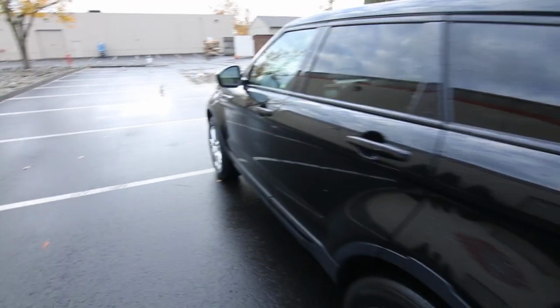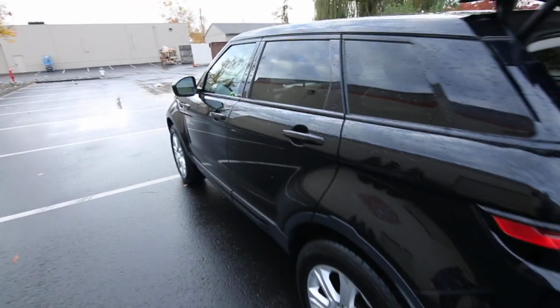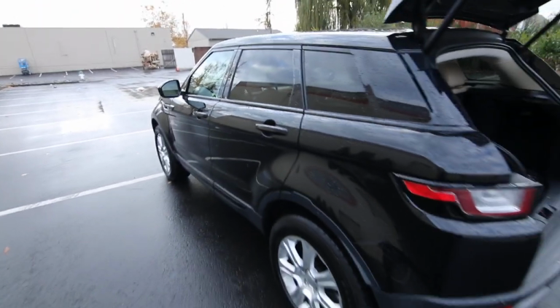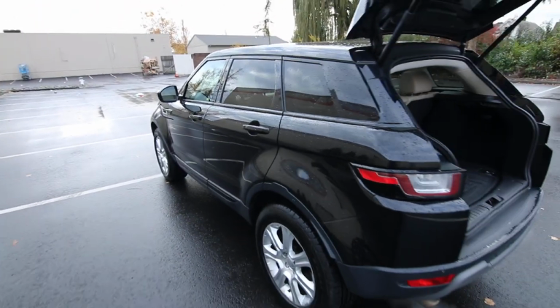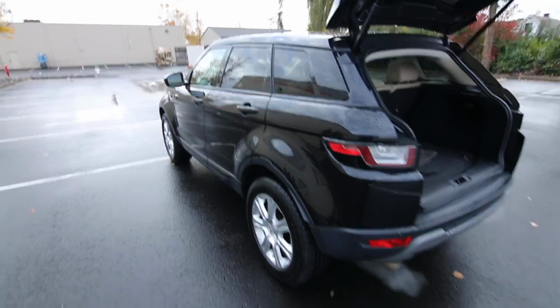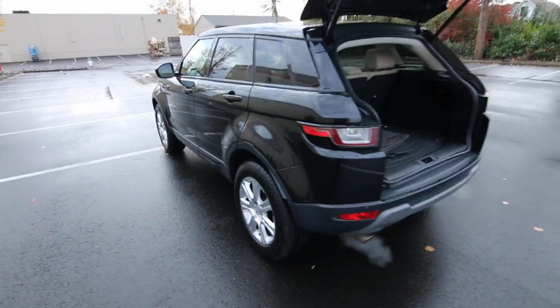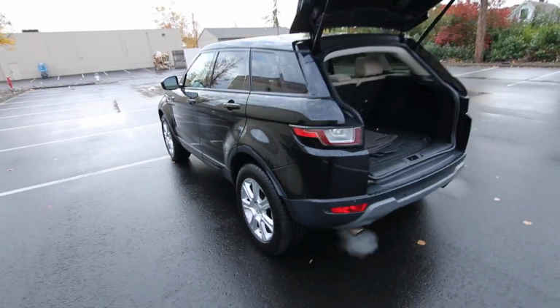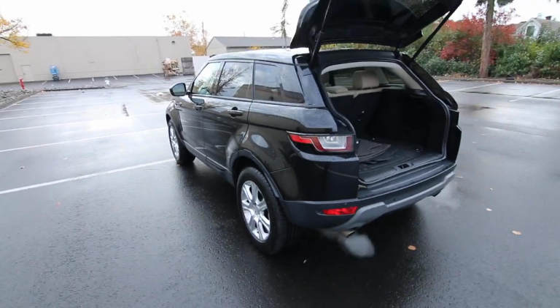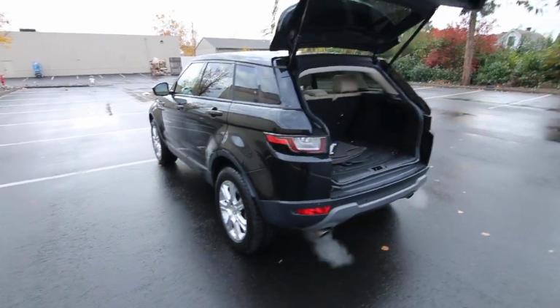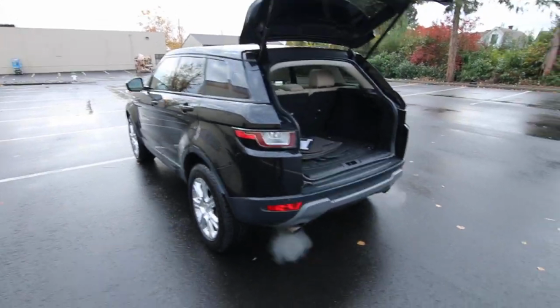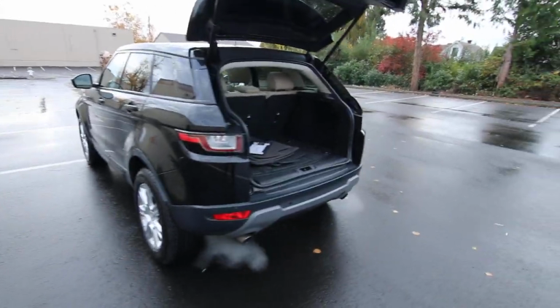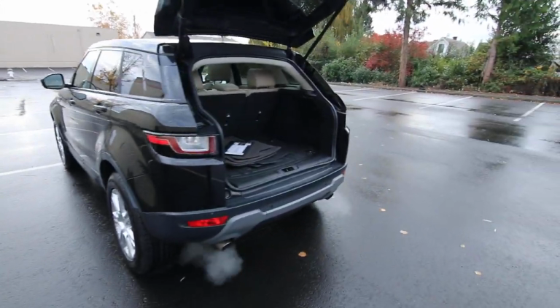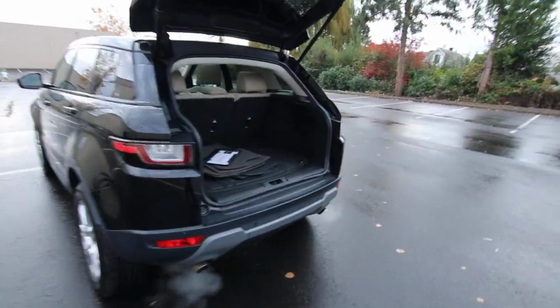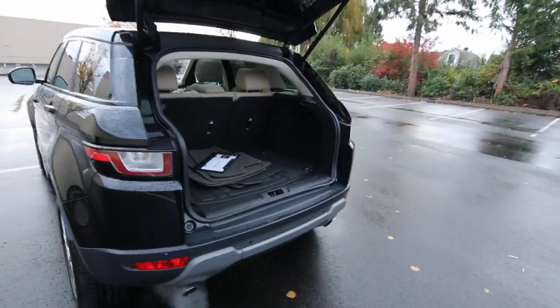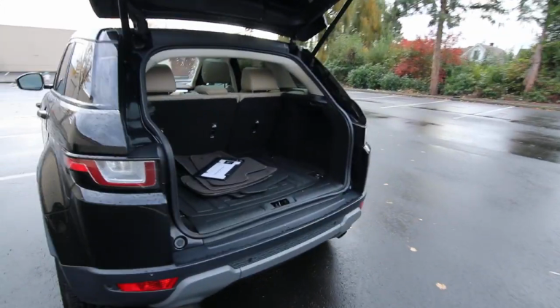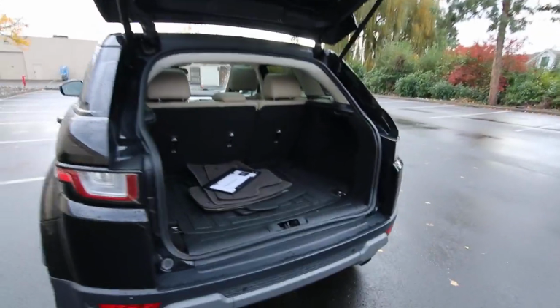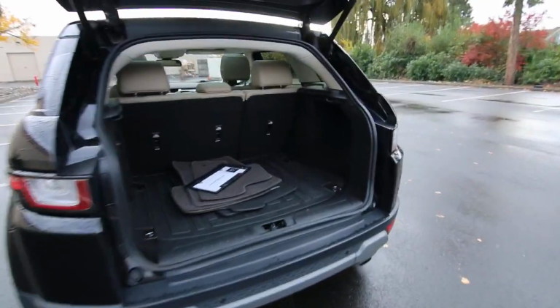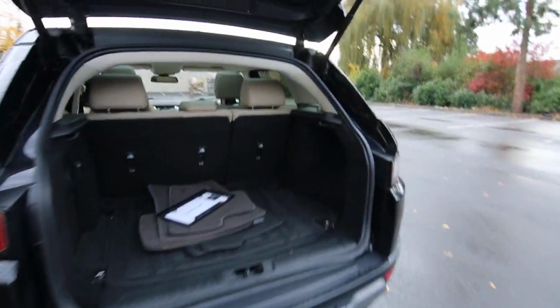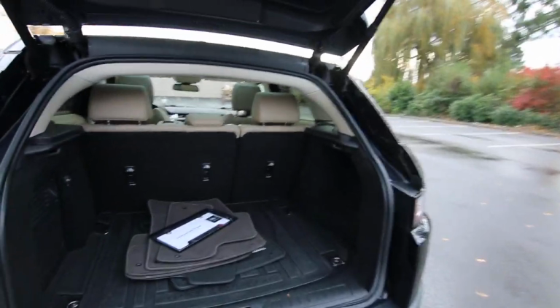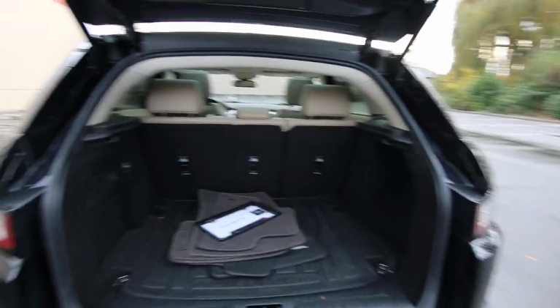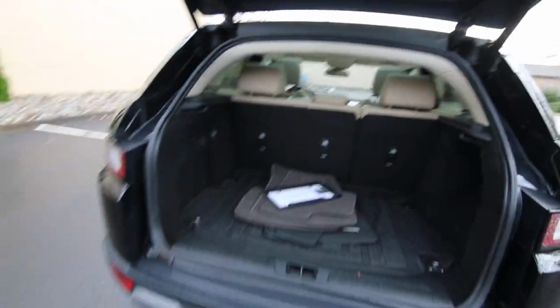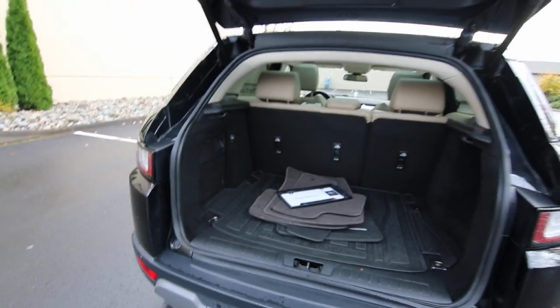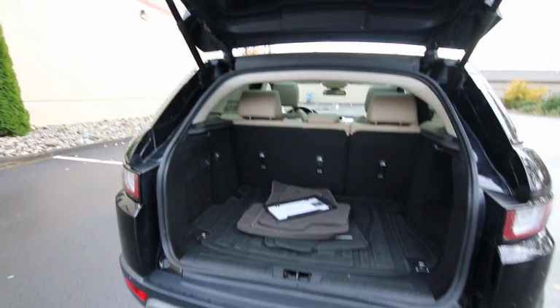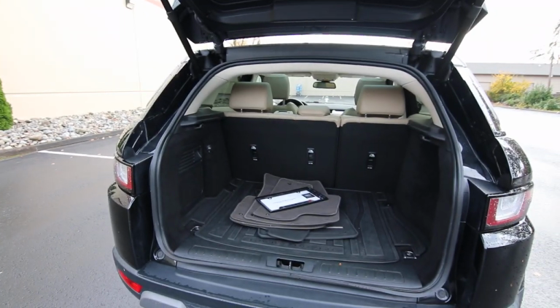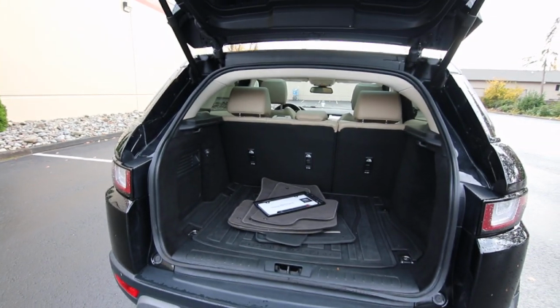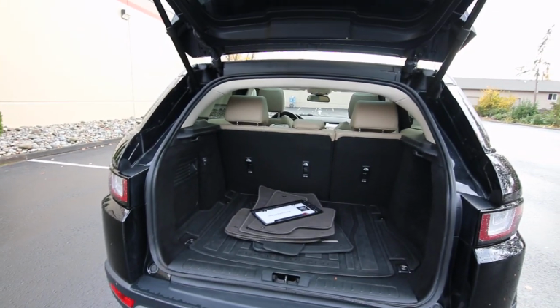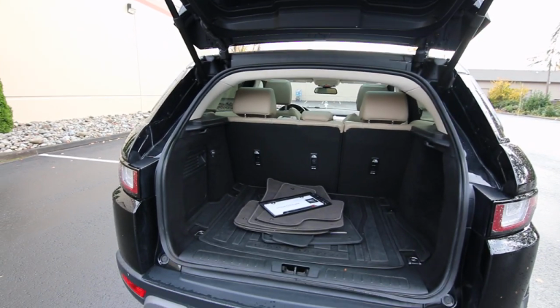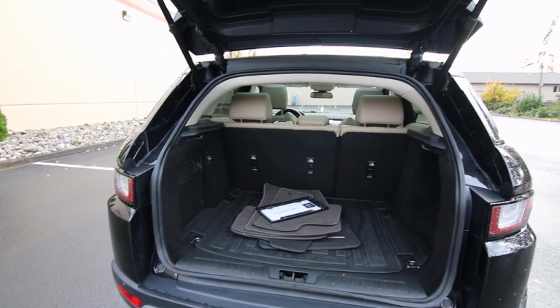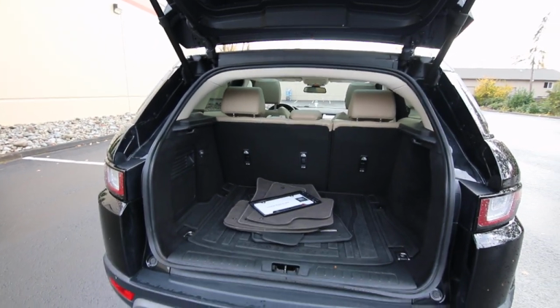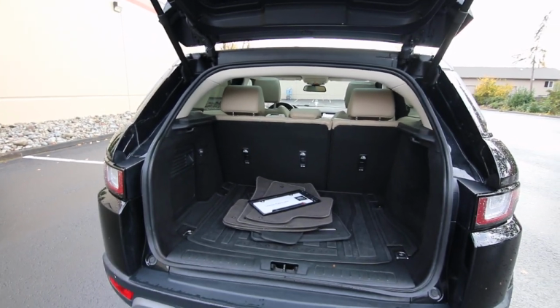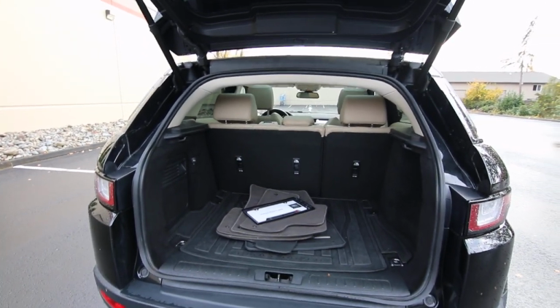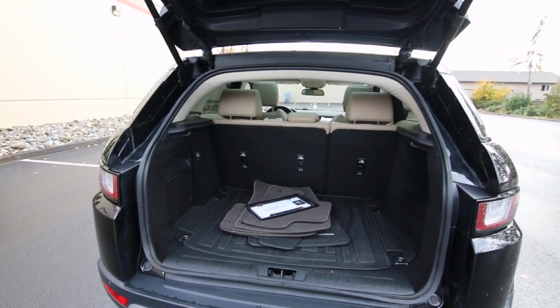The nice thing too about its small size — it's a great crossover SUV for an urban environment. For in-city environments, it's easy to maneuver and park.